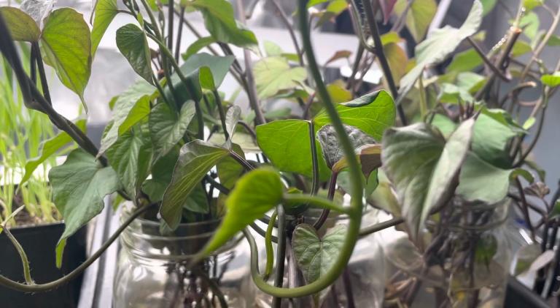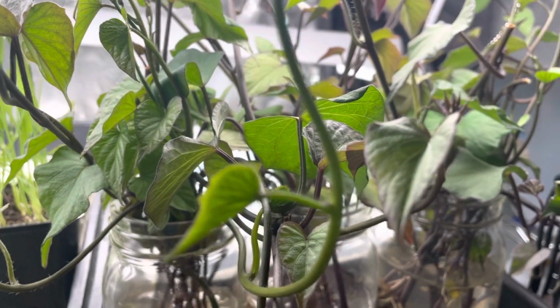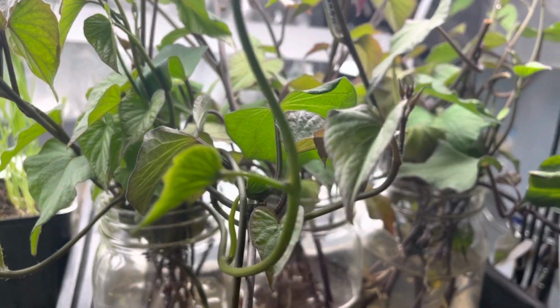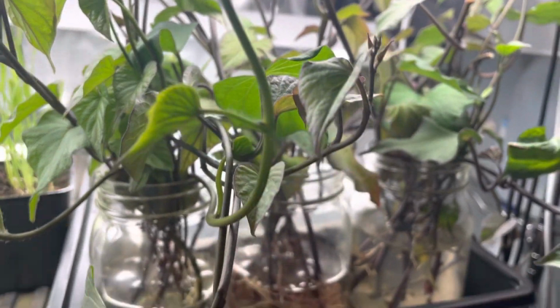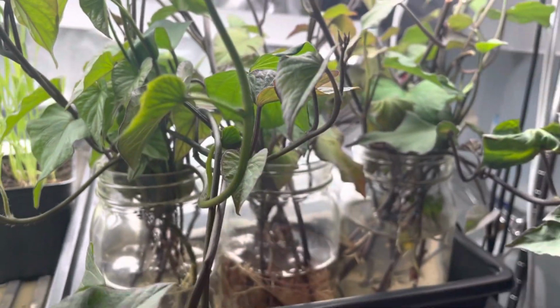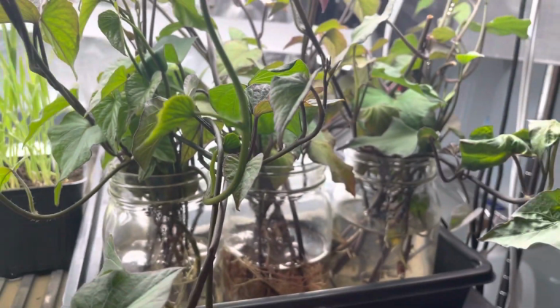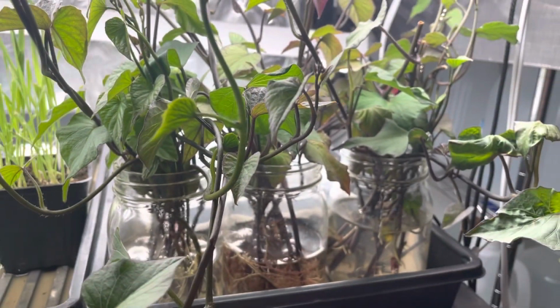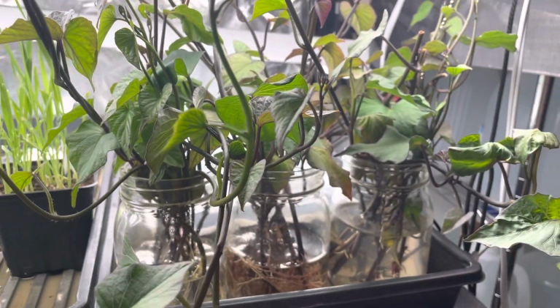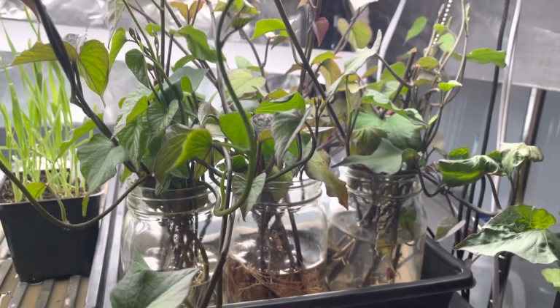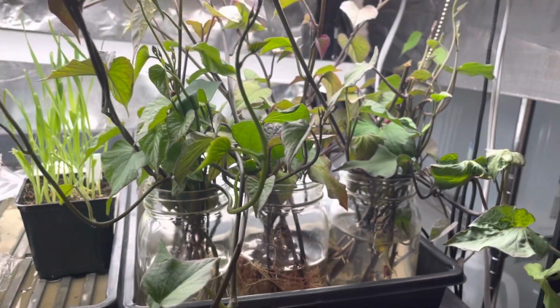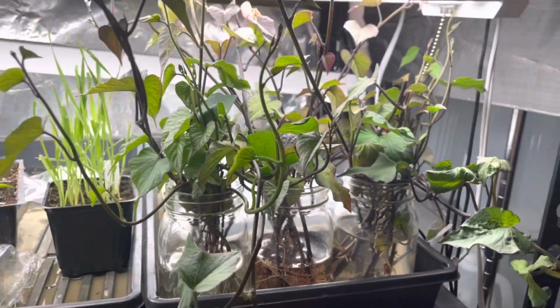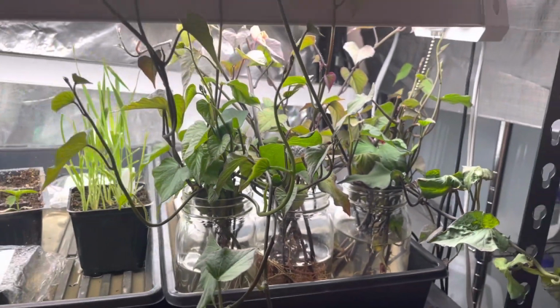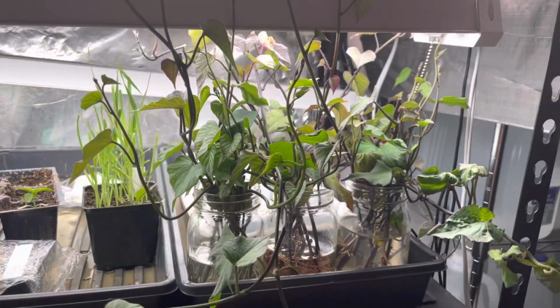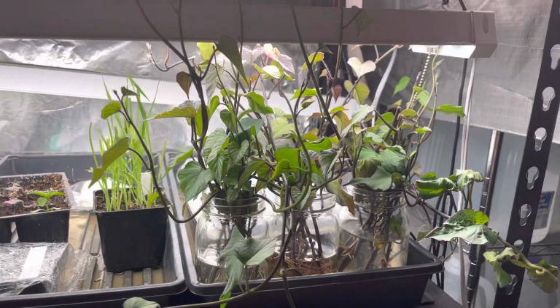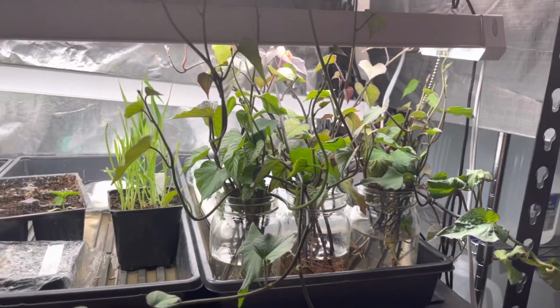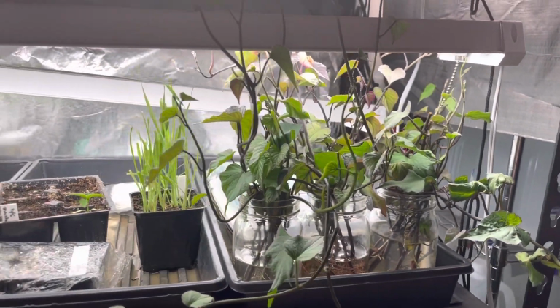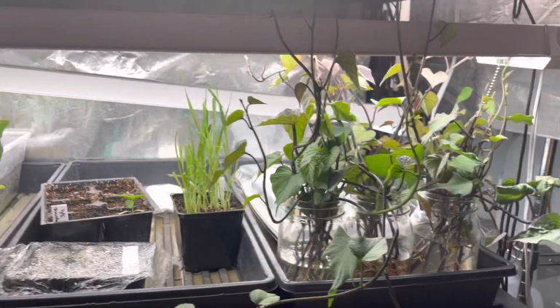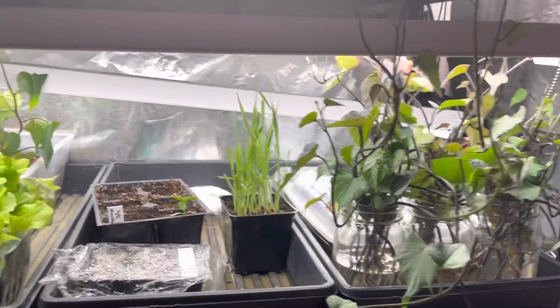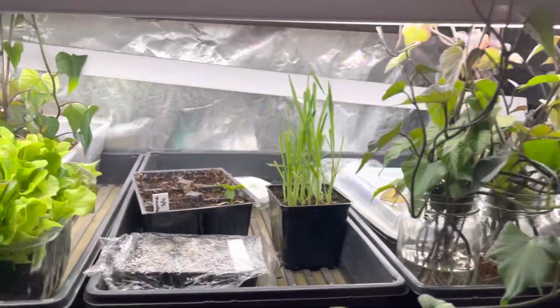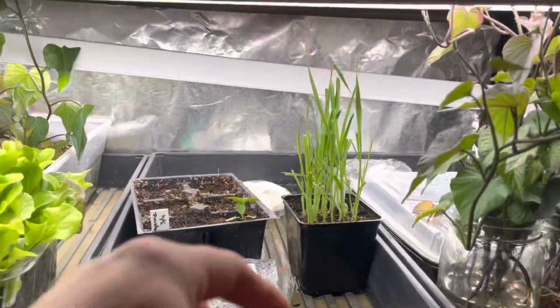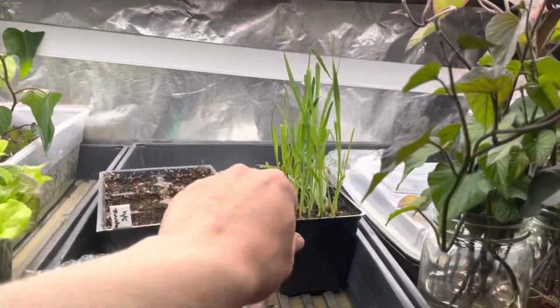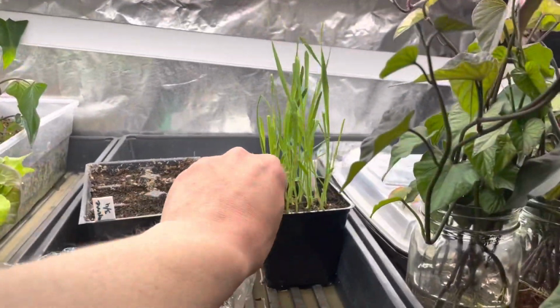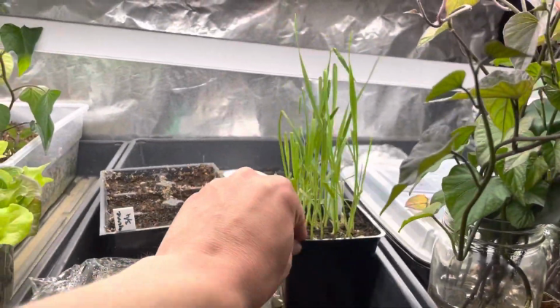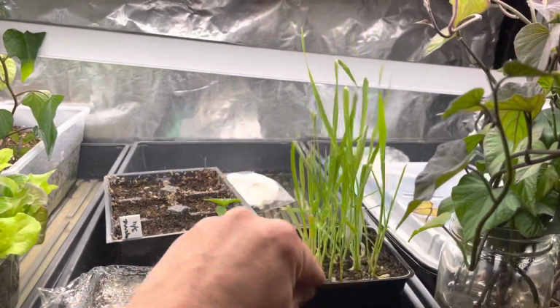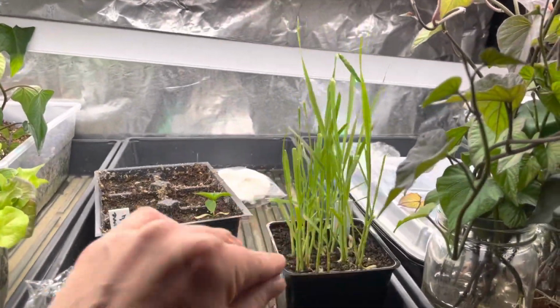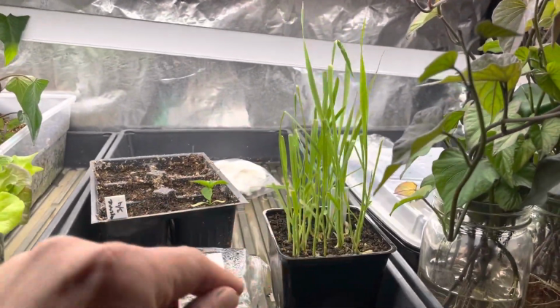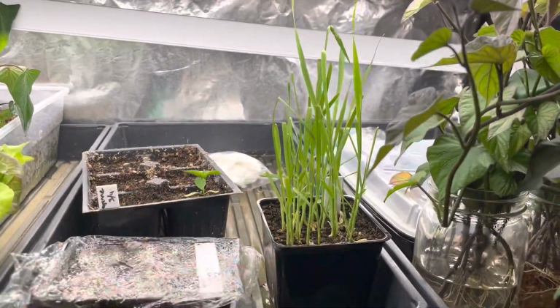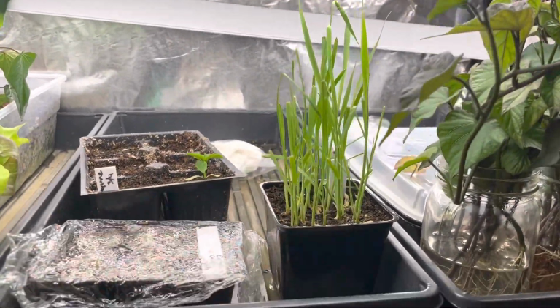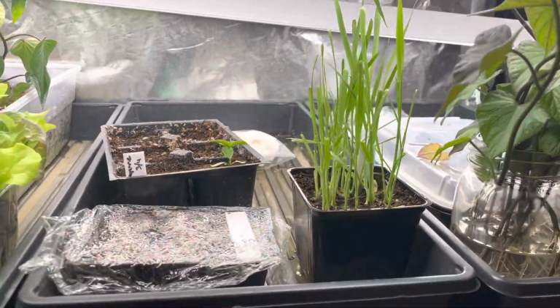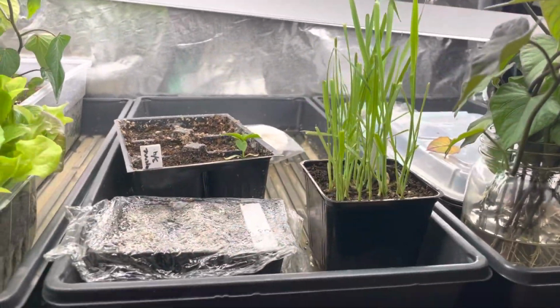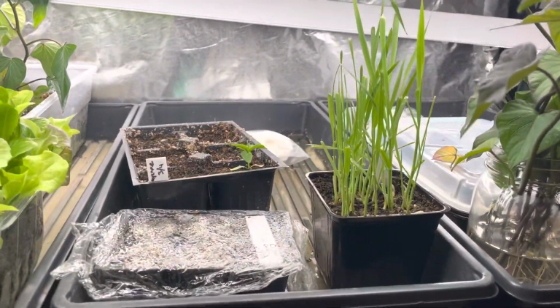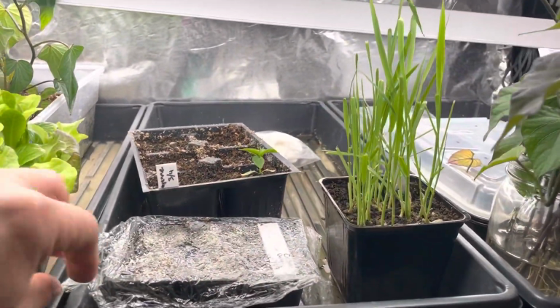Lots and lots of Japanese Murasaki sweet potato starts going. And then this is cat grass — my cat's been enjoying it. One's inside right now; she's chewing on it.